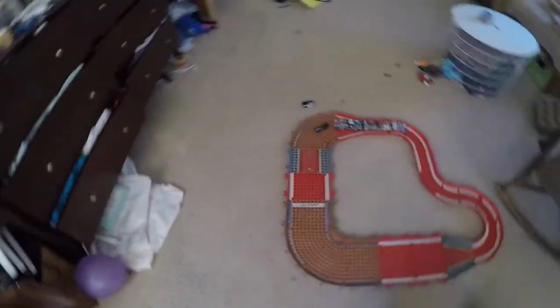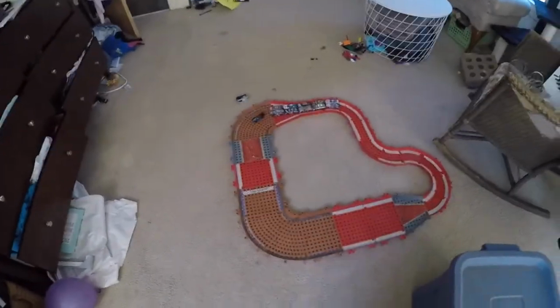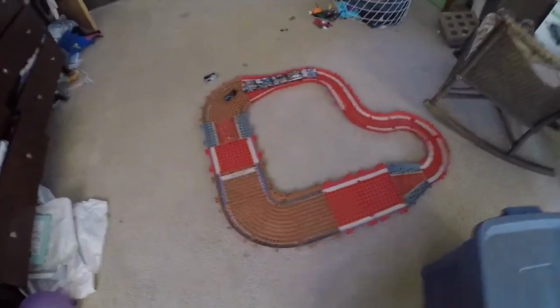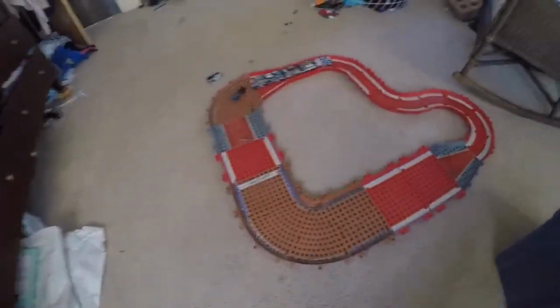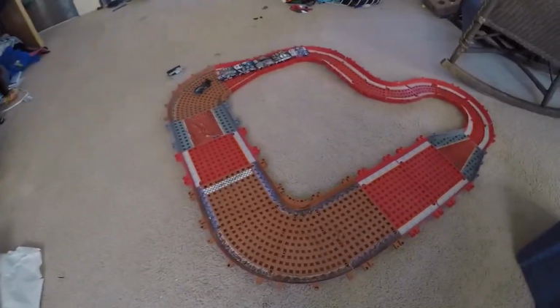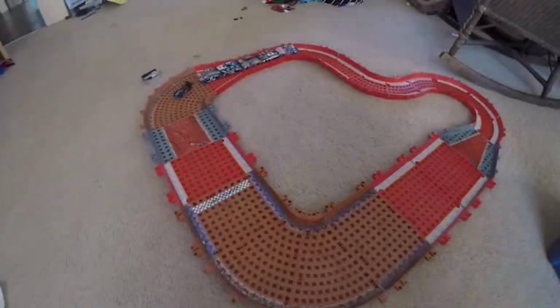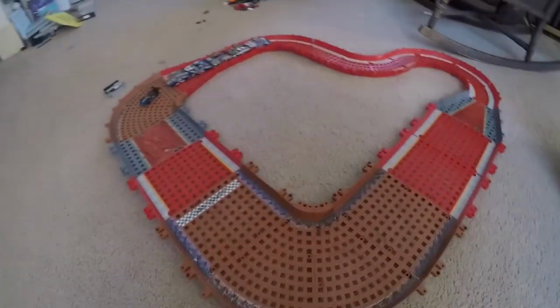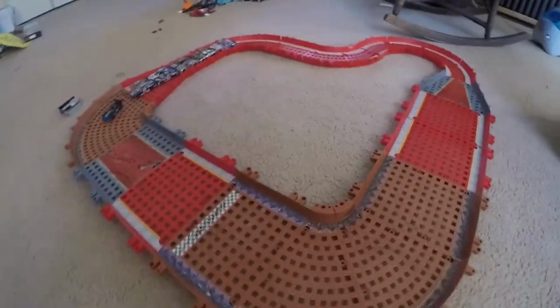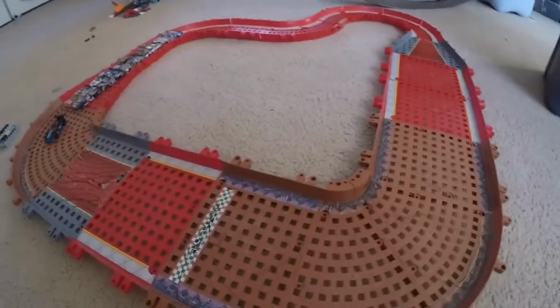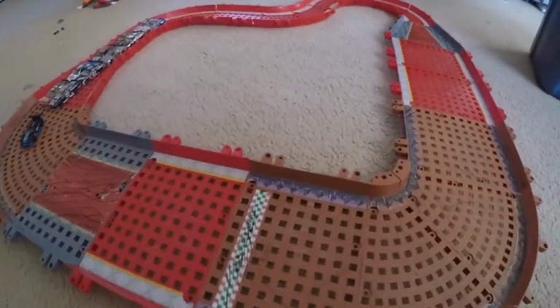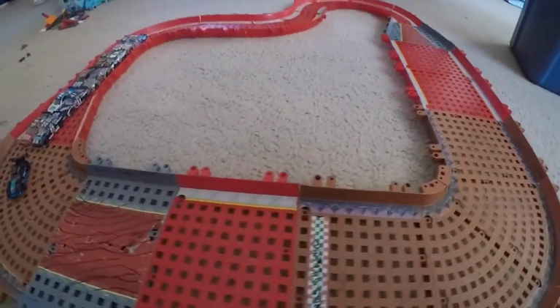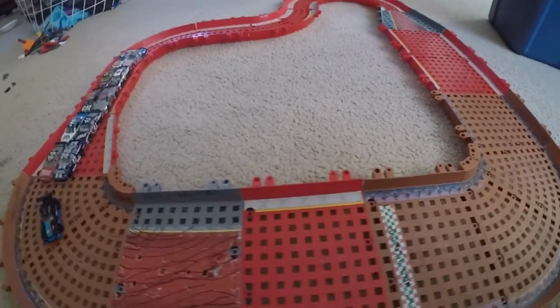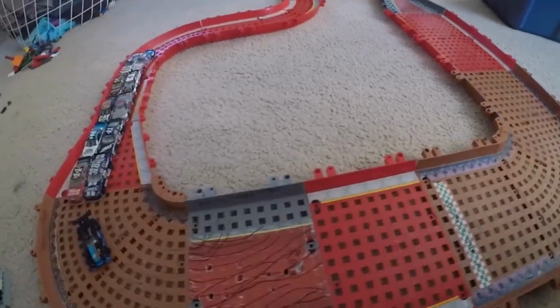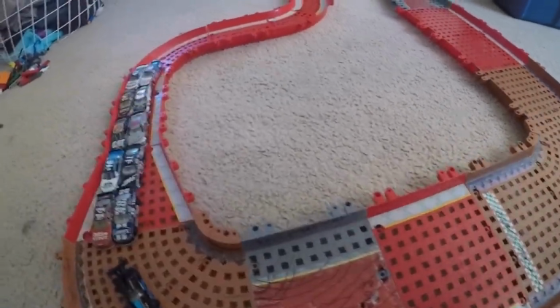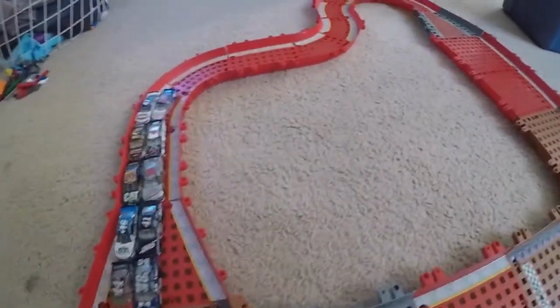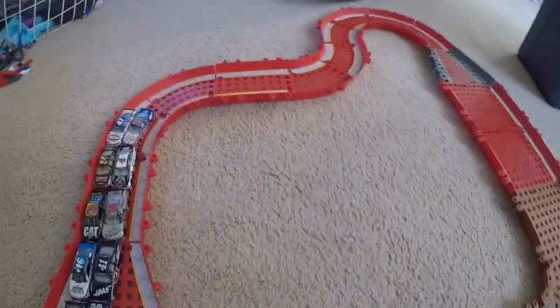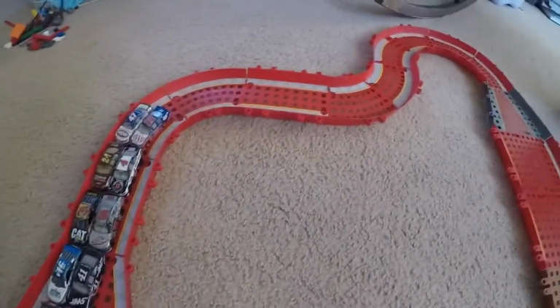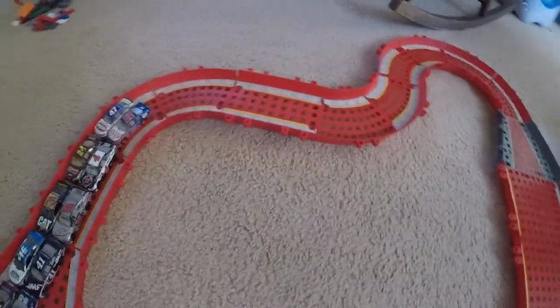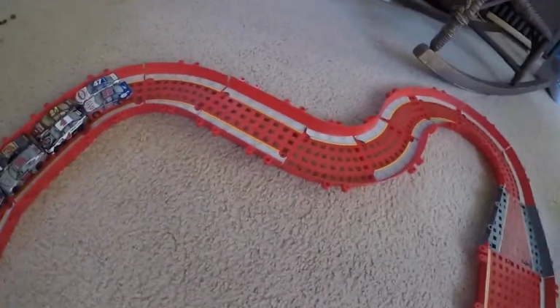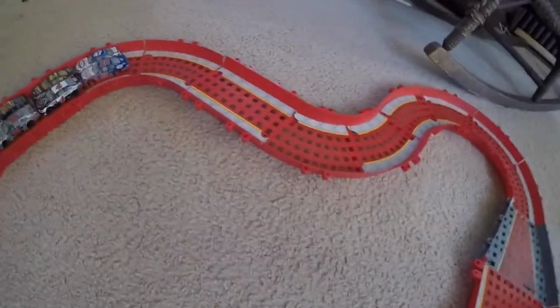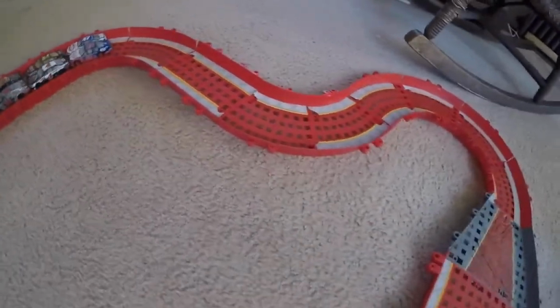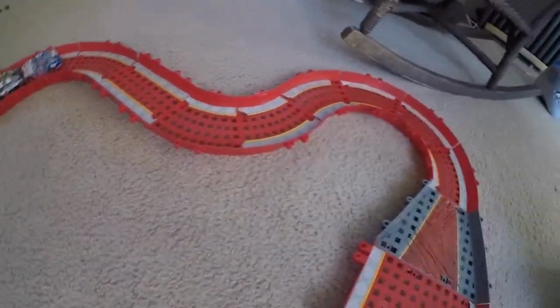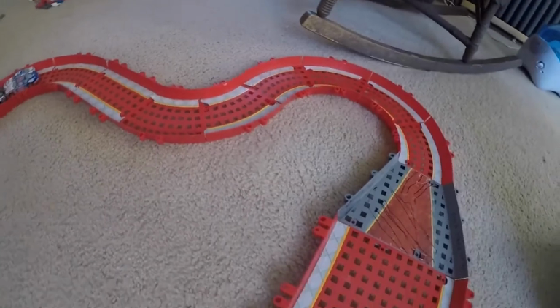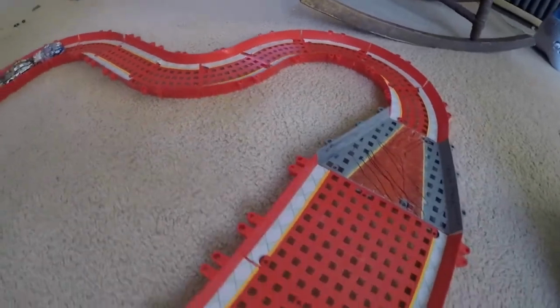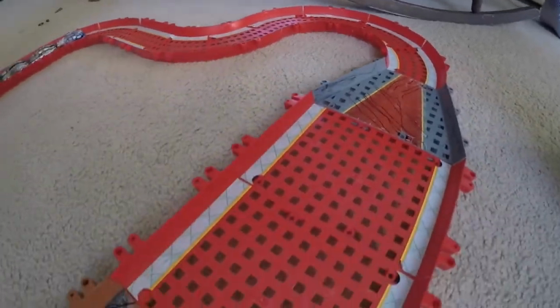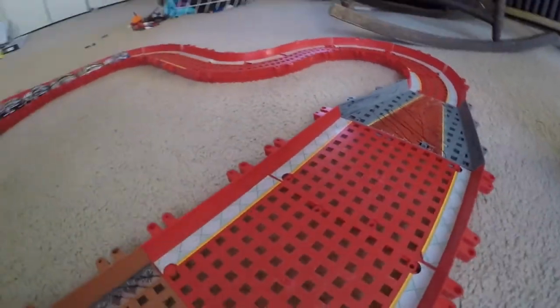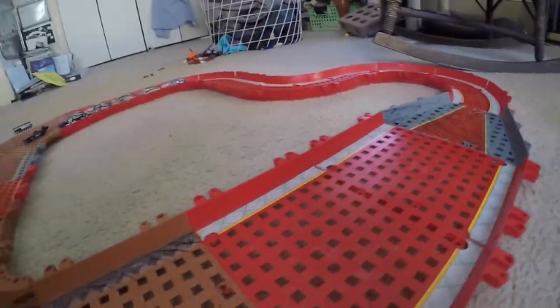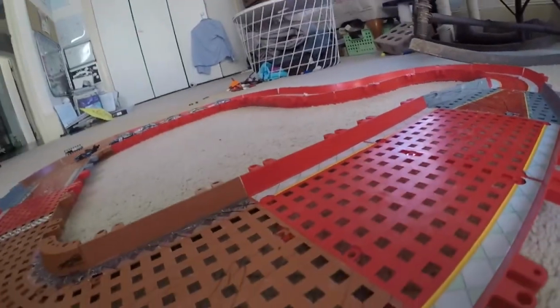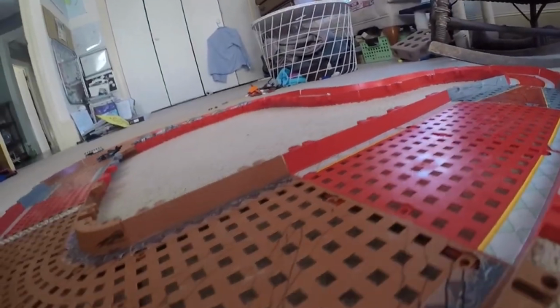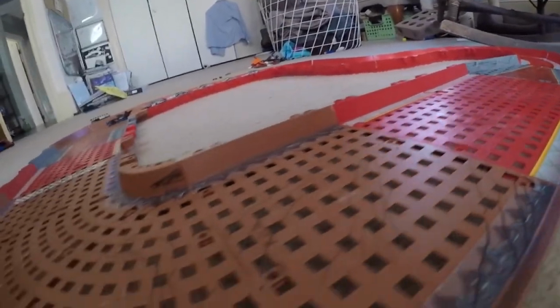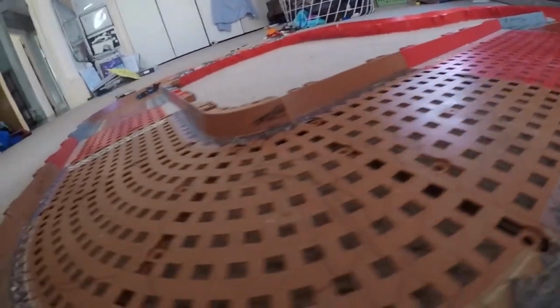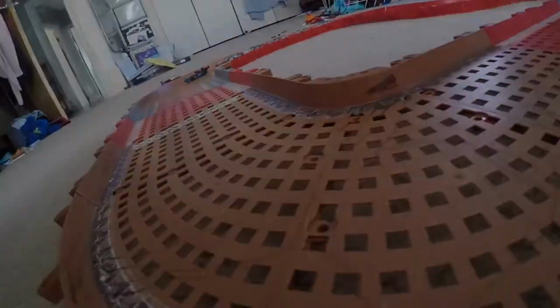Welcome everybody to NASCAR Stop Motion number 6. It's me, insert random announcer name here. Today NASCAR will be racing on this track that looks like a speedway but it's not. I don't know the name of it because I'm a terrible announcer. Anyway, let's get into the race.